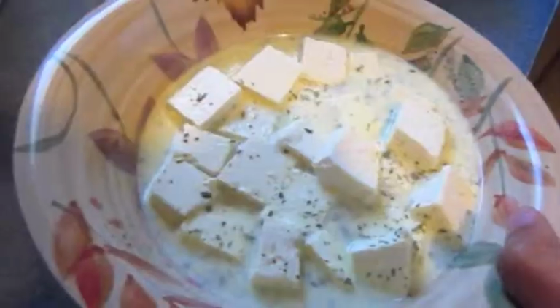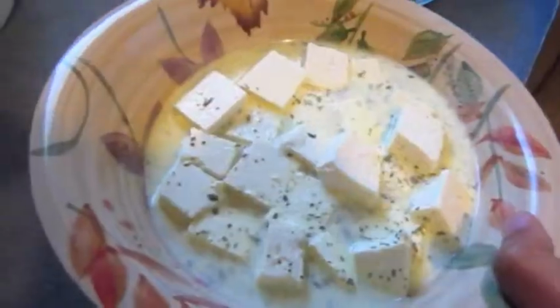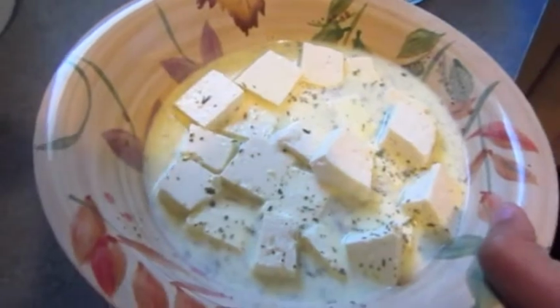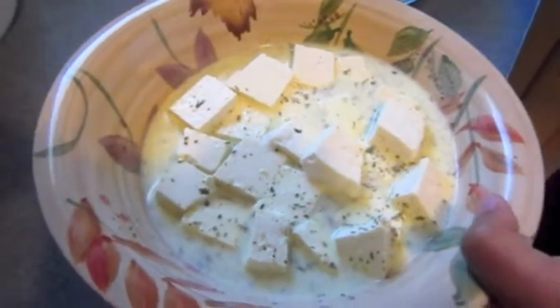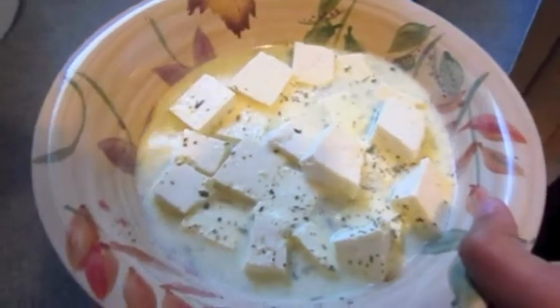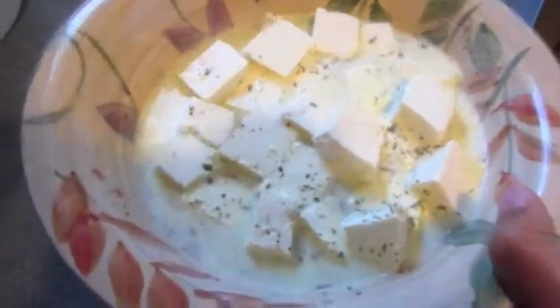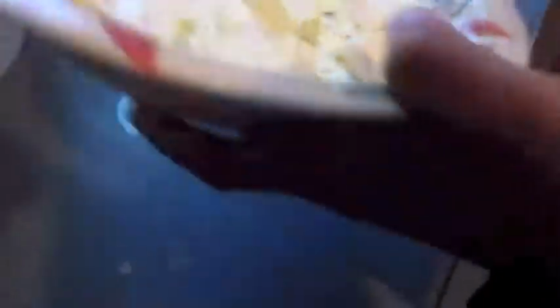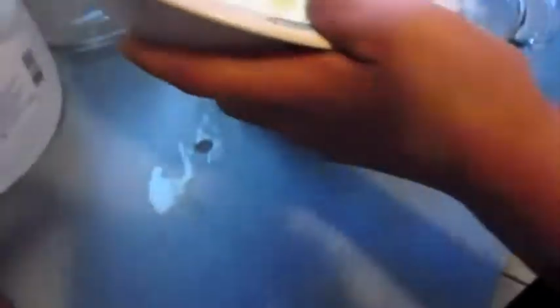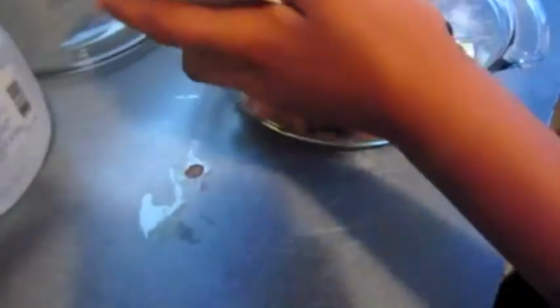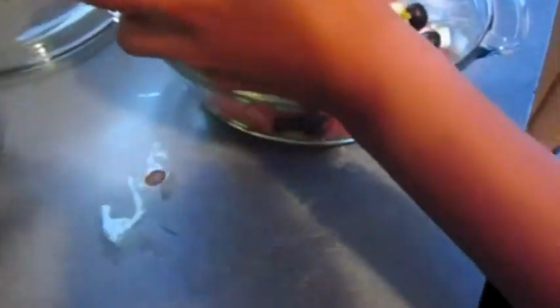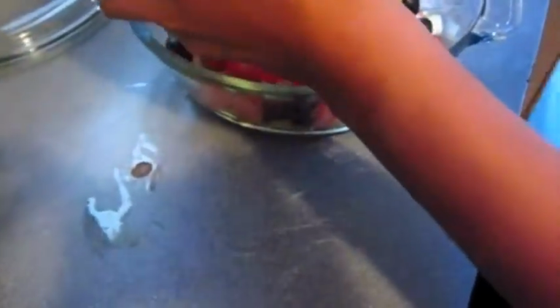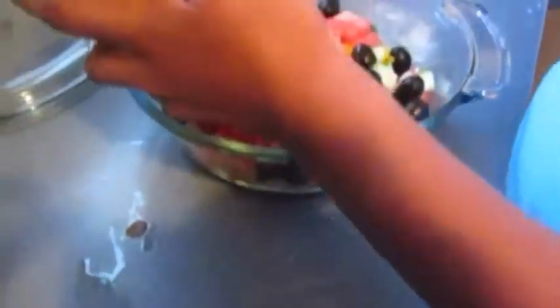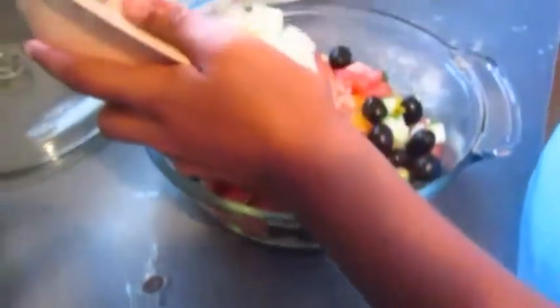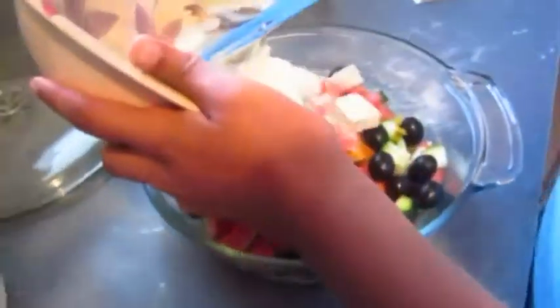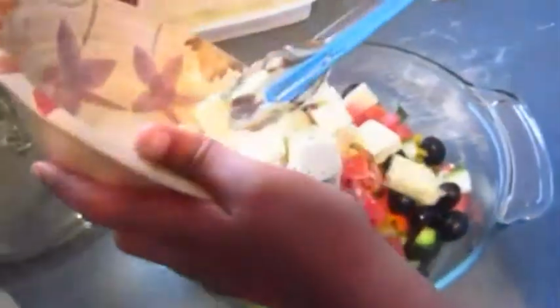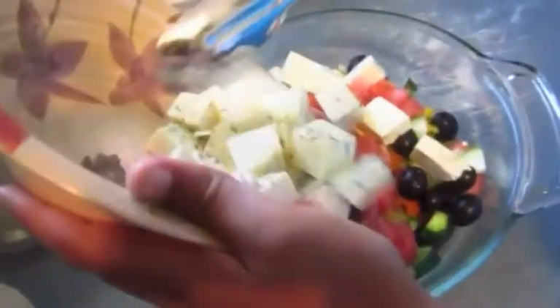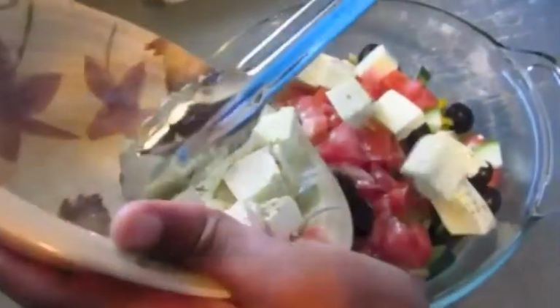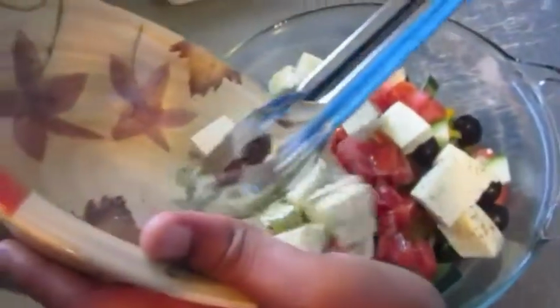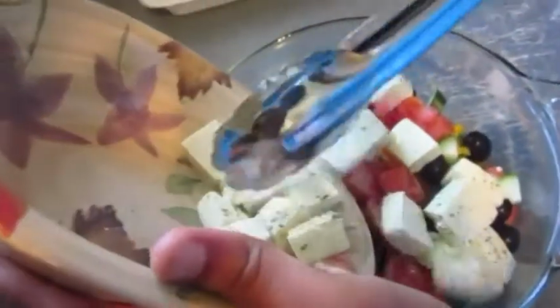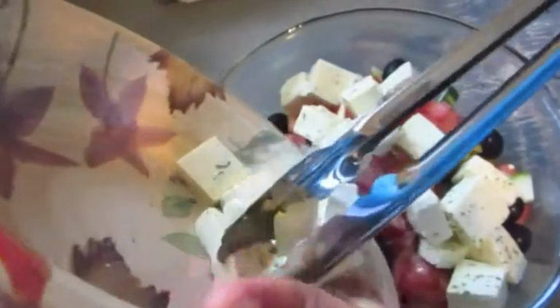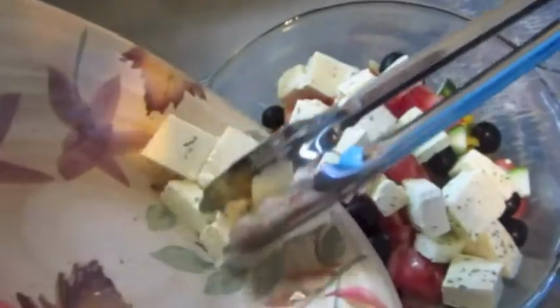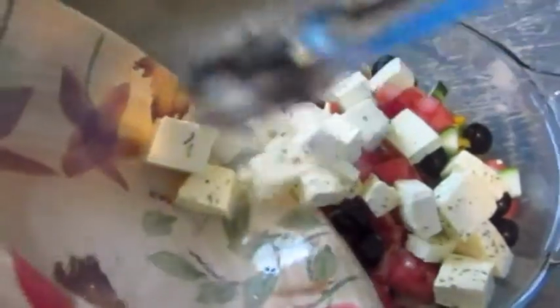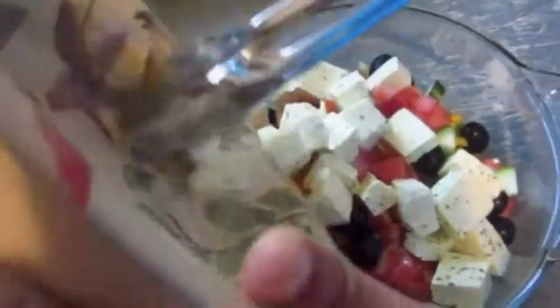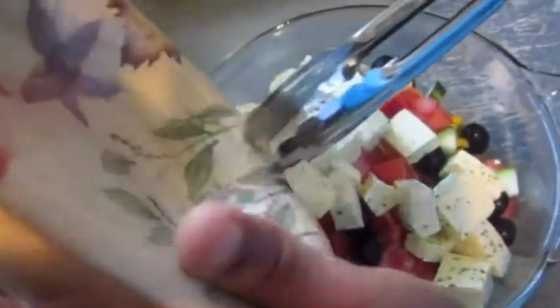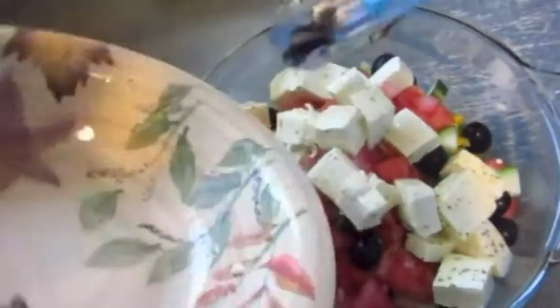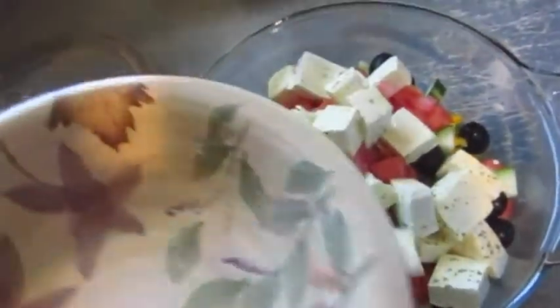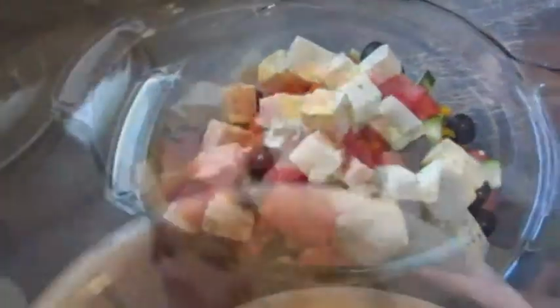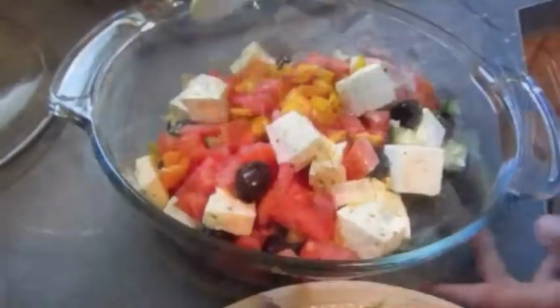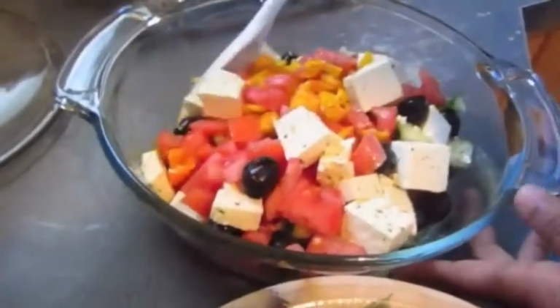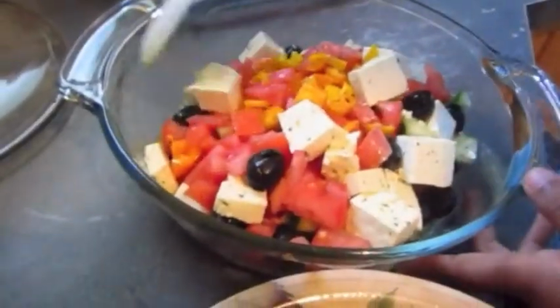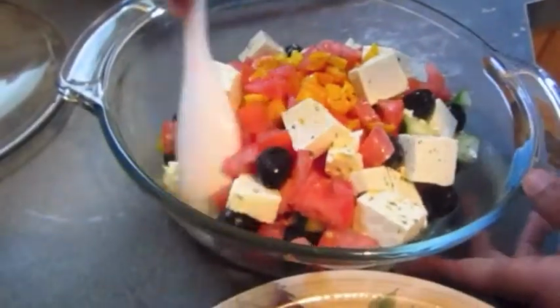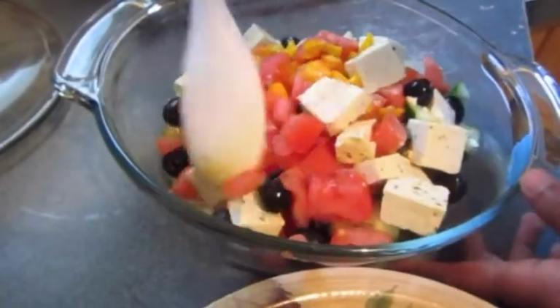After you let the tofu marinate, go ahead and pour it in with the salad, the peppers, and the tomato. Then give it a gentle toss.